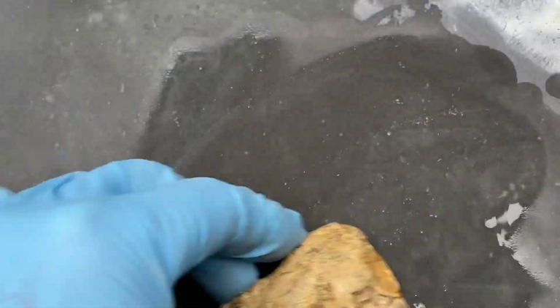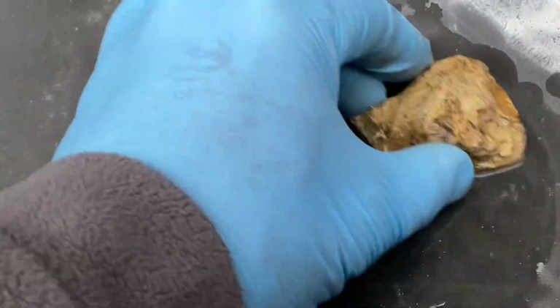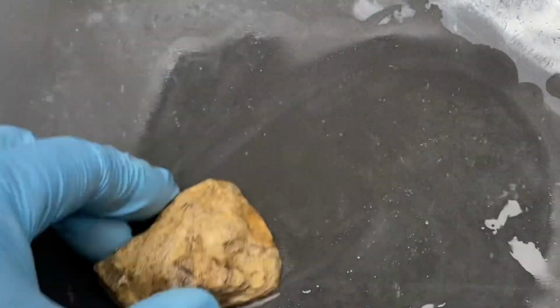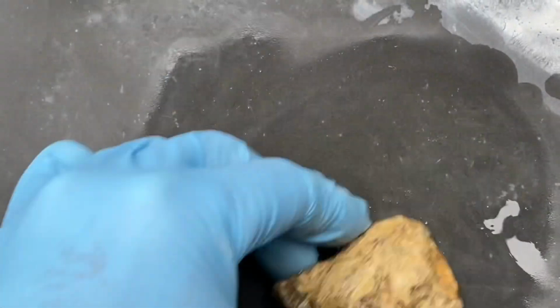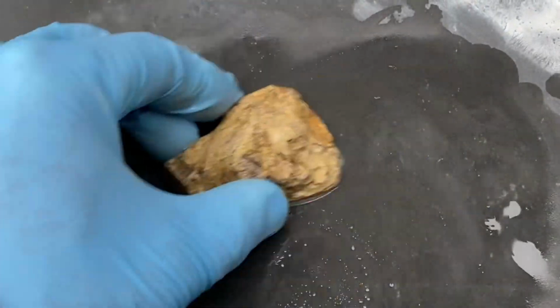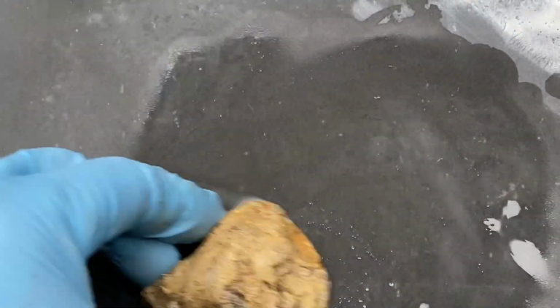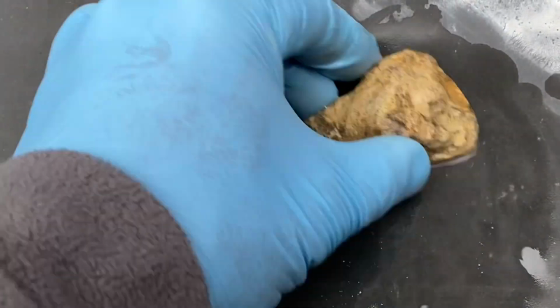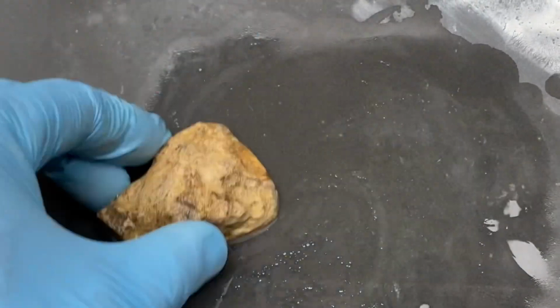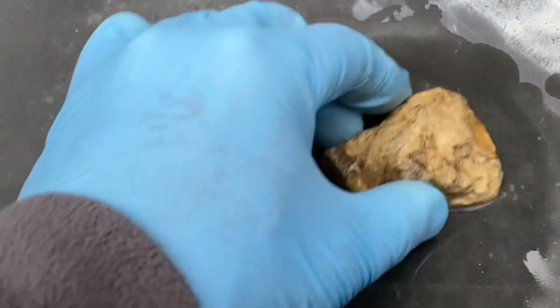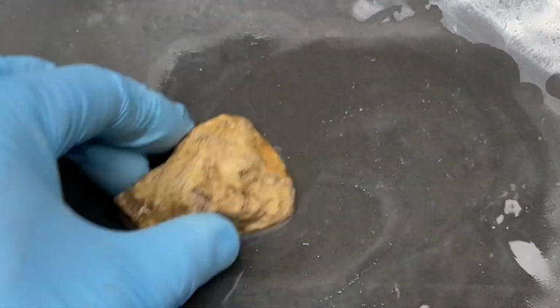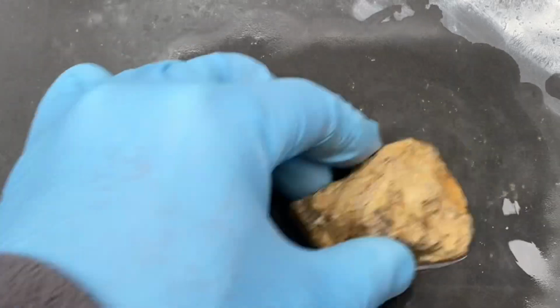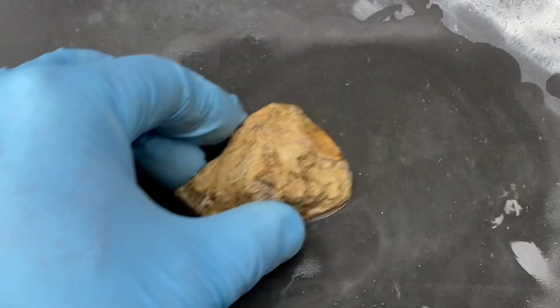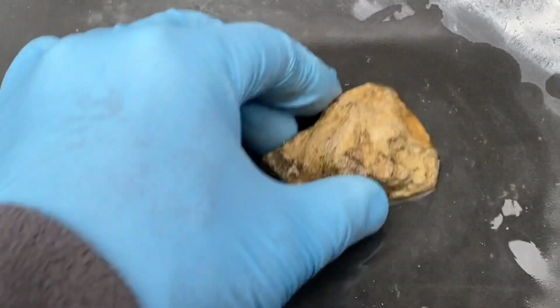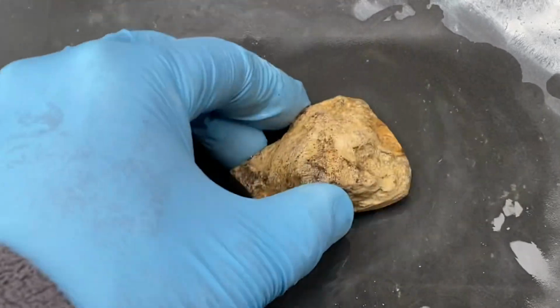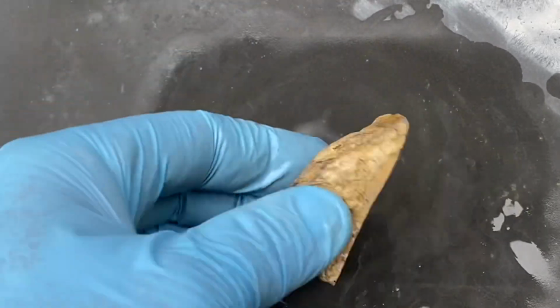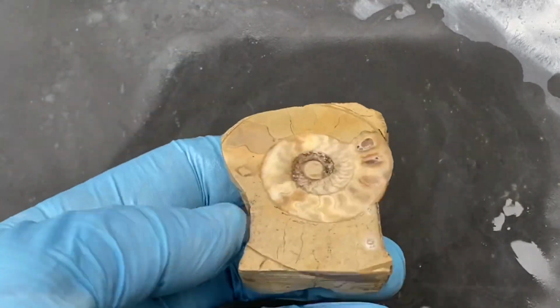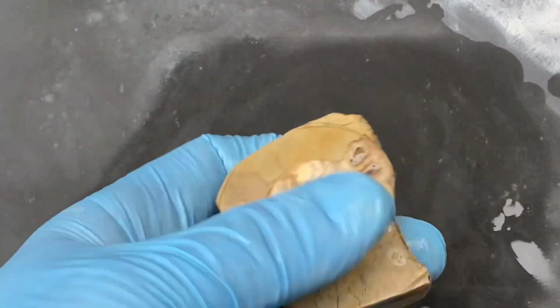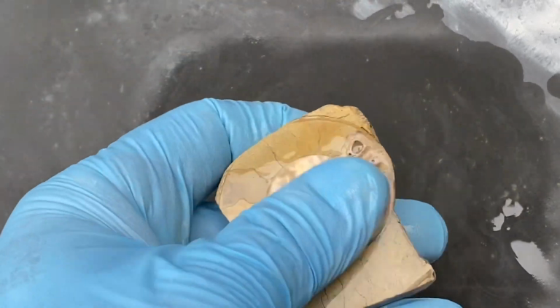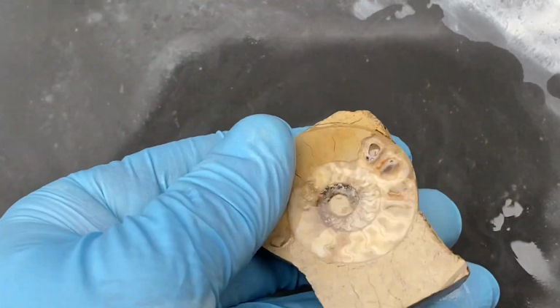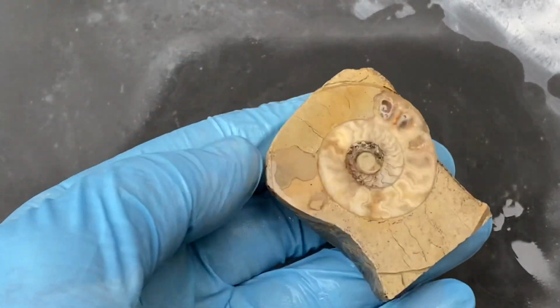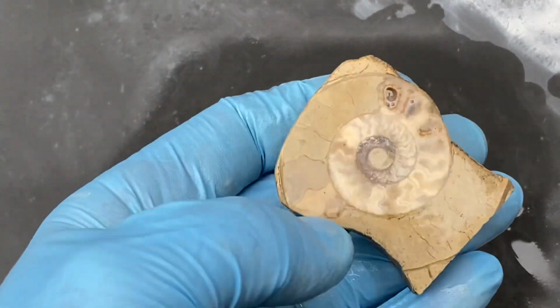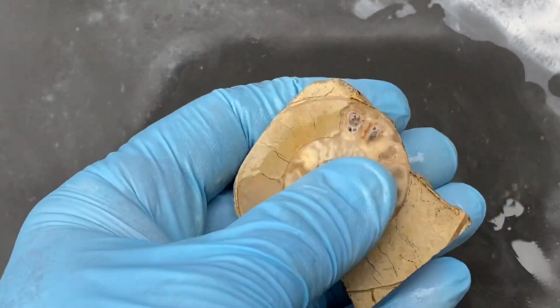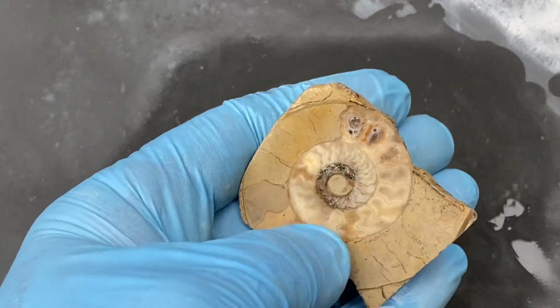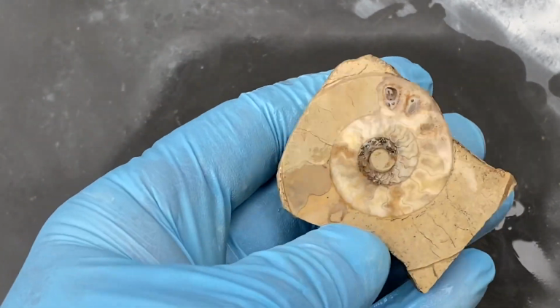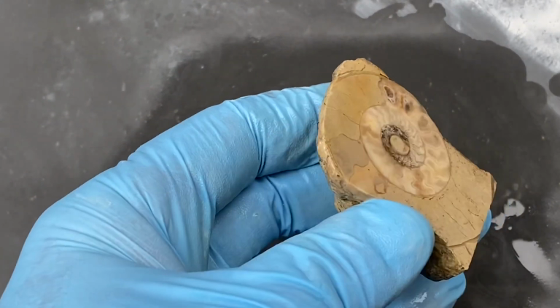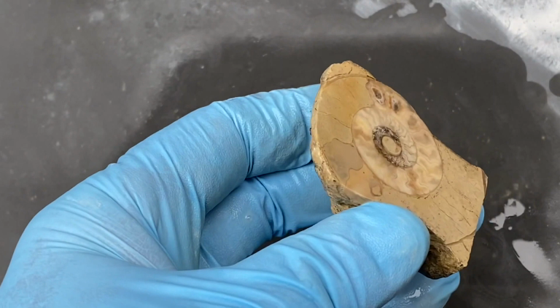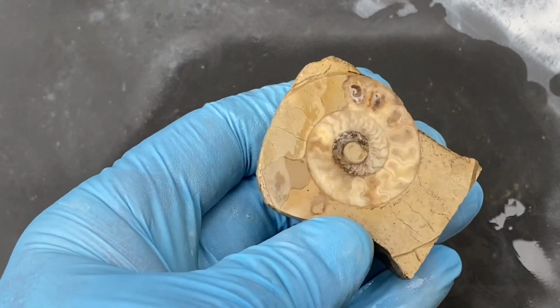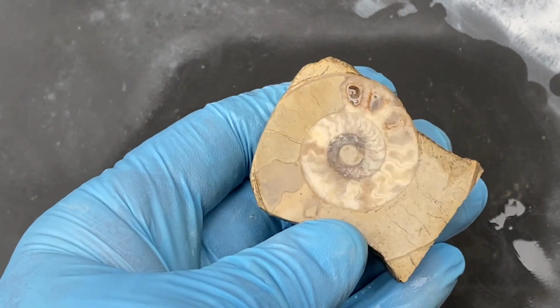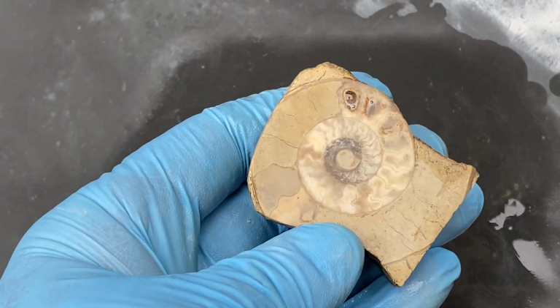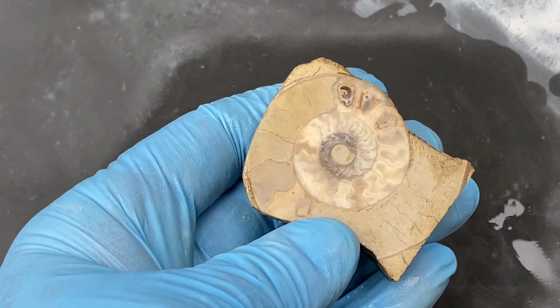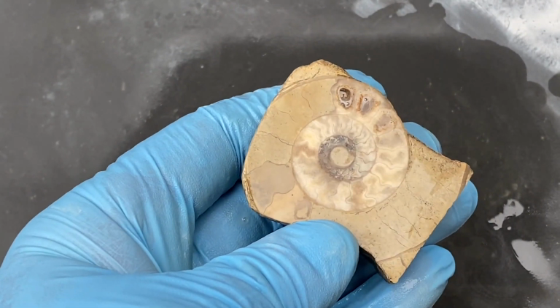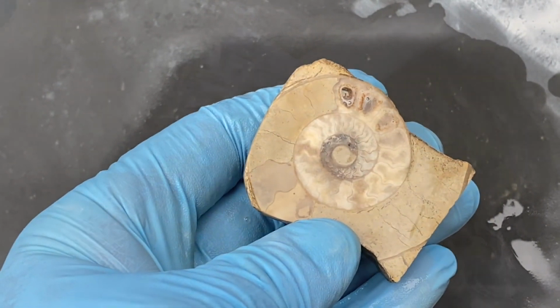And then finally the fine stage that I'll go down to — that's a really good stage to use because it's got a nice smooth feel to it across the surface.